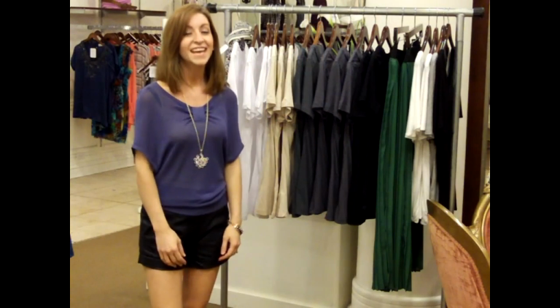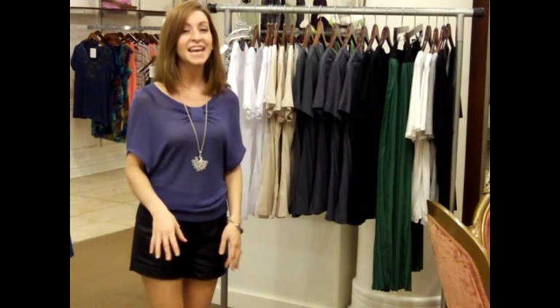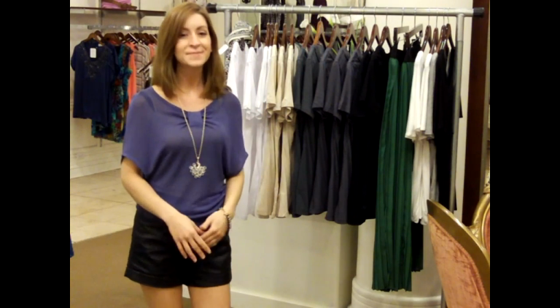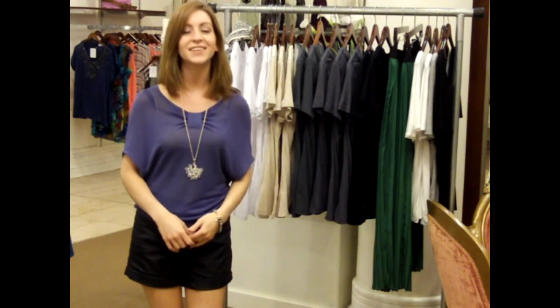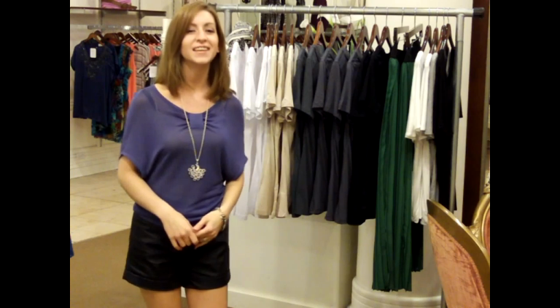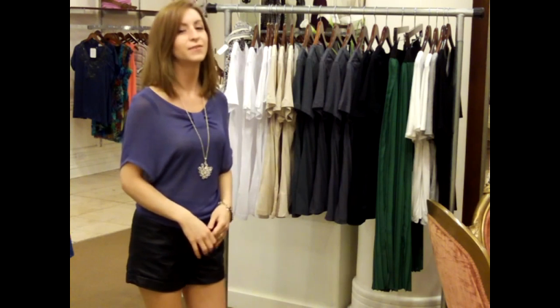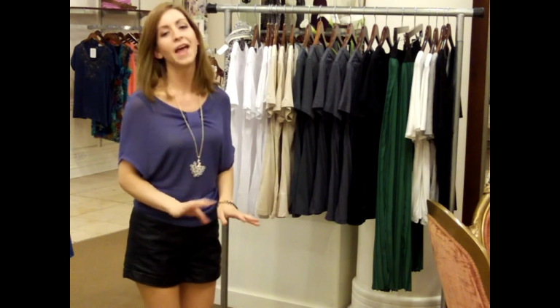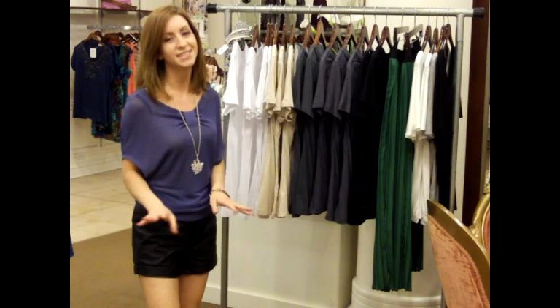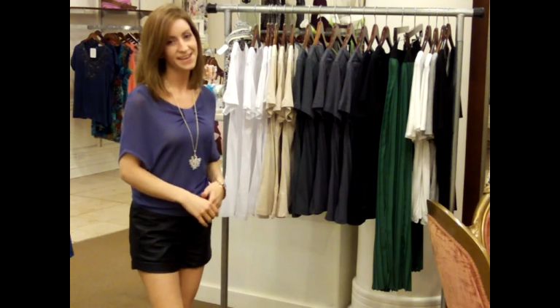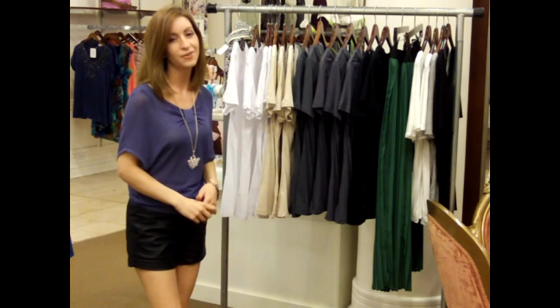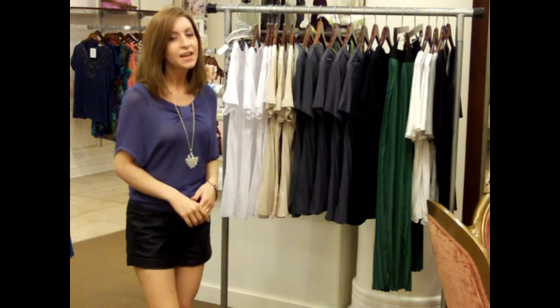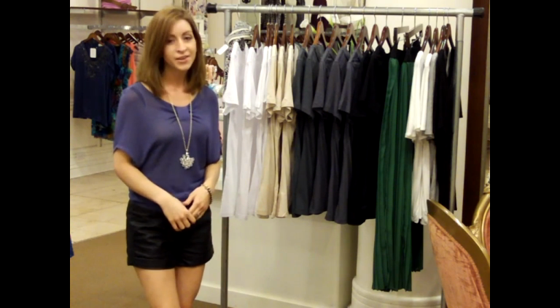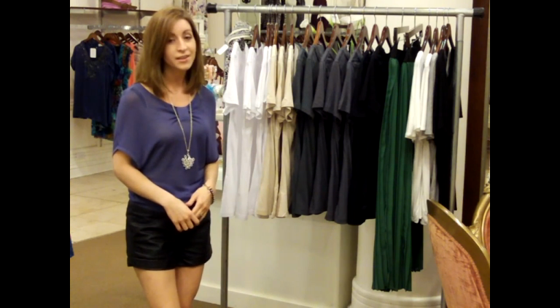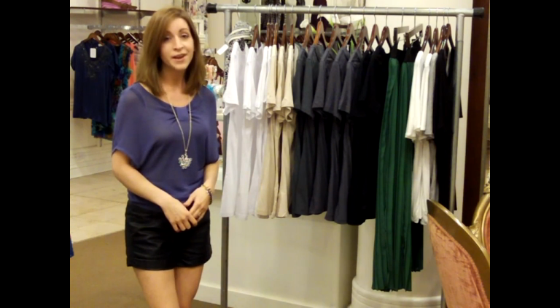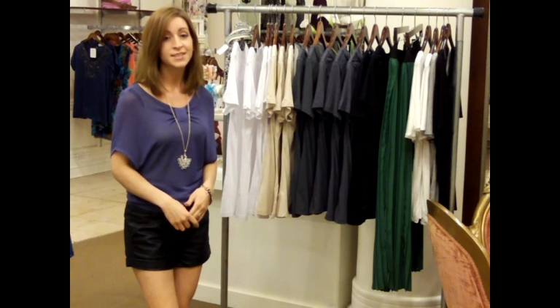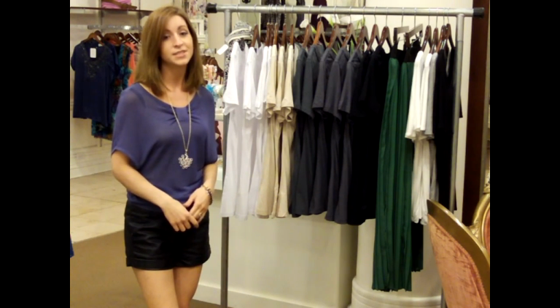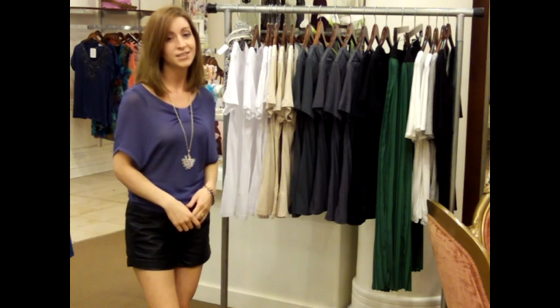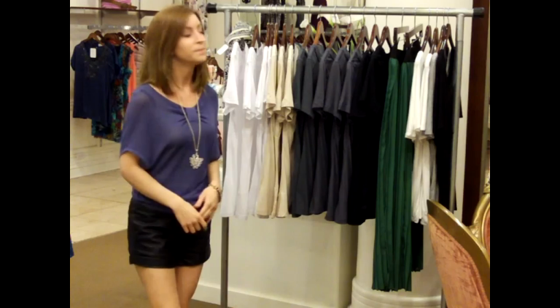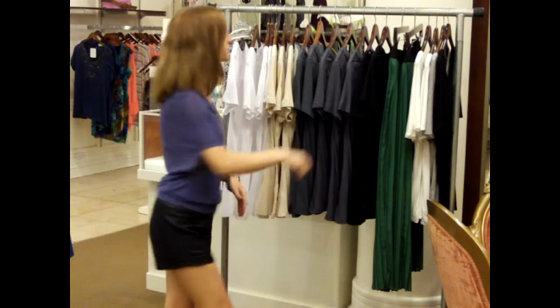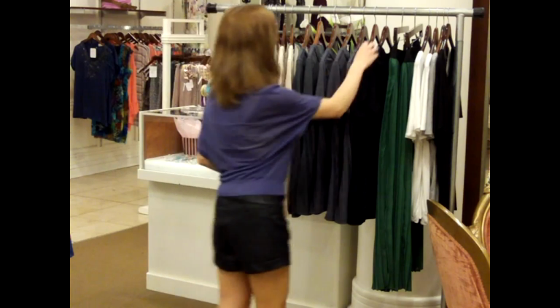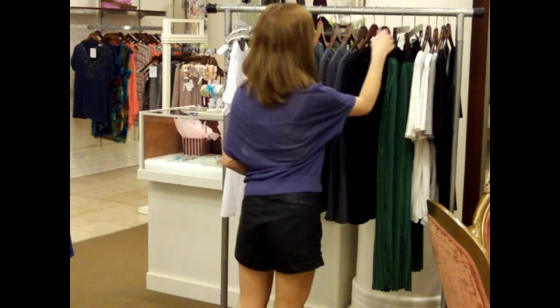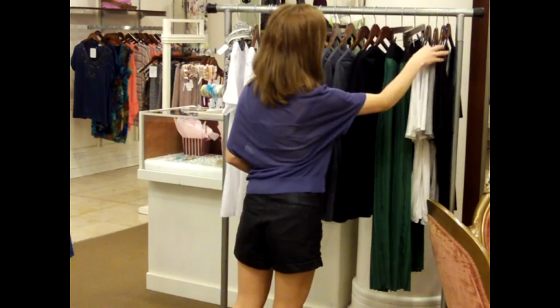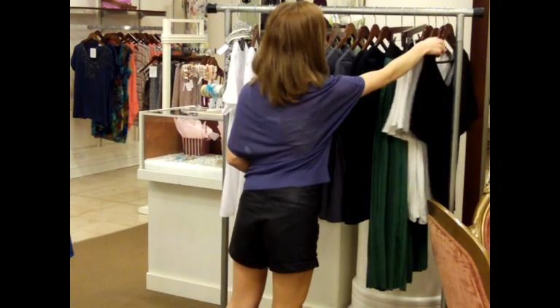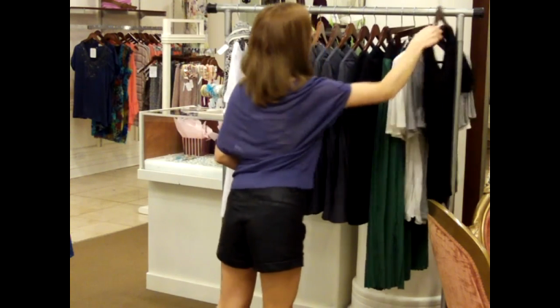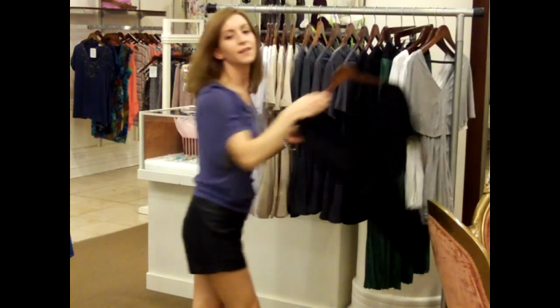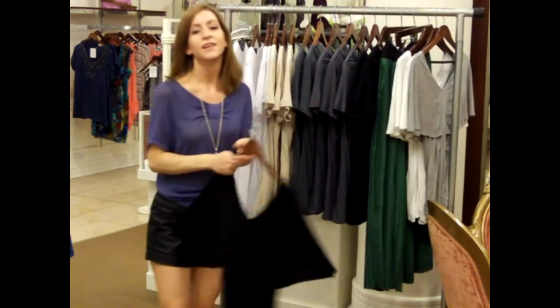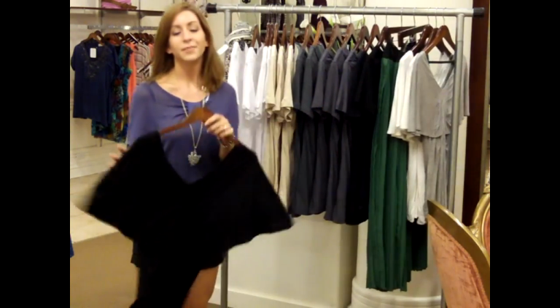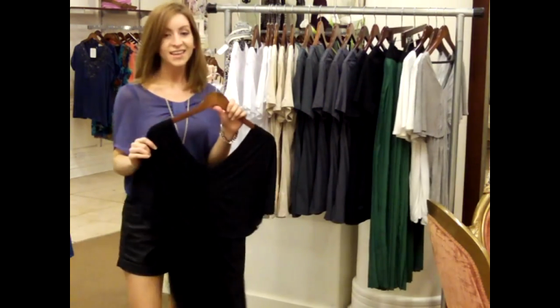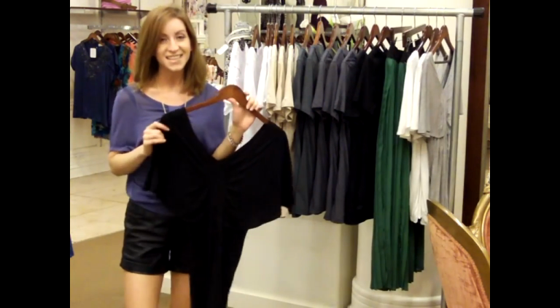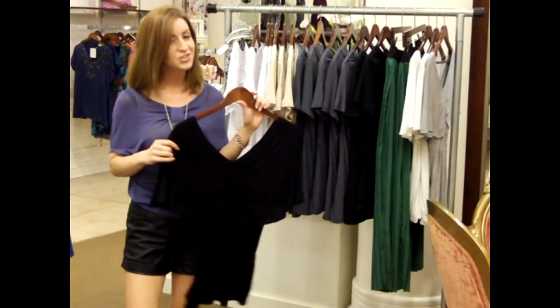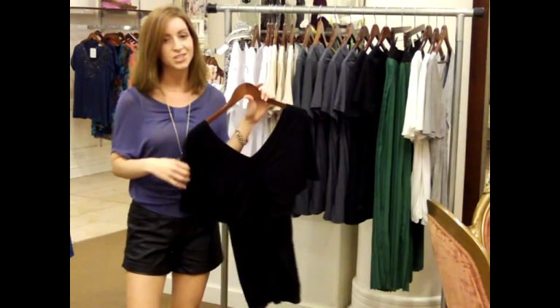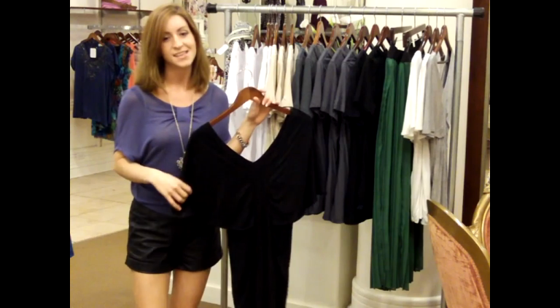It's nighttime now and you're getting ready for a fabulous evening out. If you're in a hurry and don't have a lot of time to change, black is an instant transition to evening.